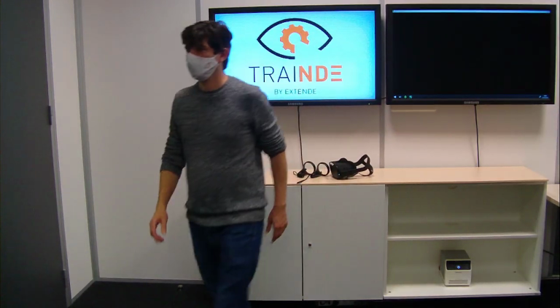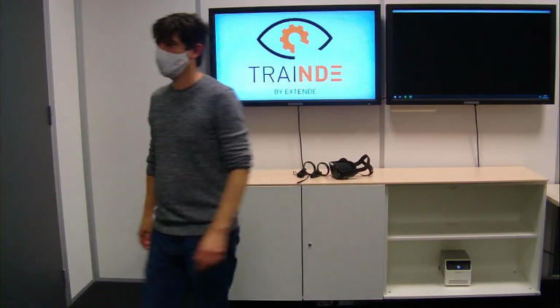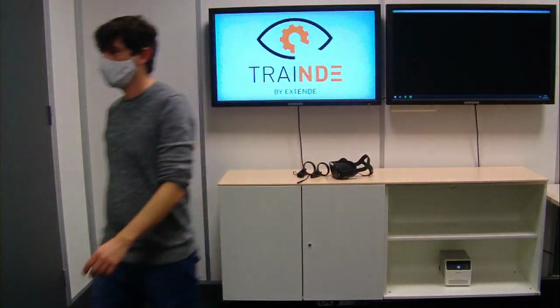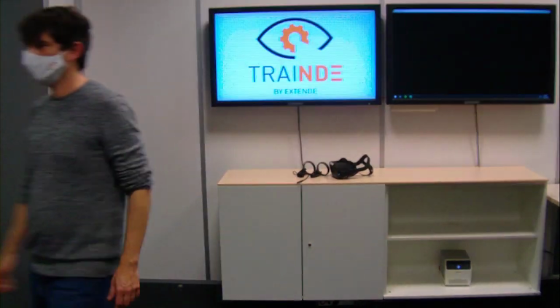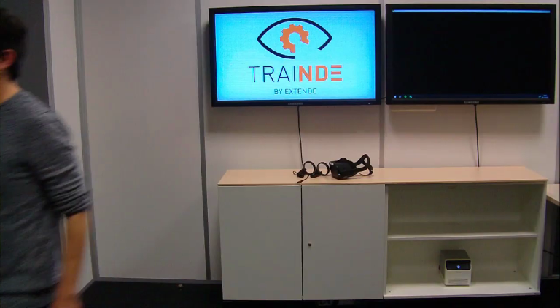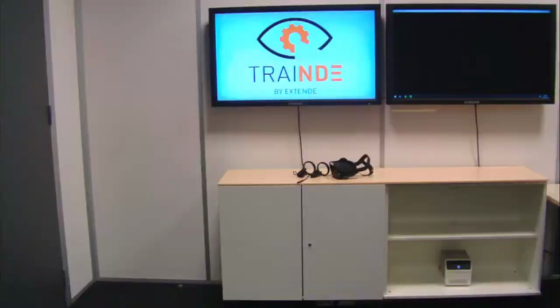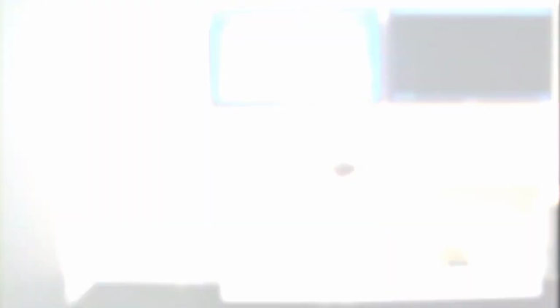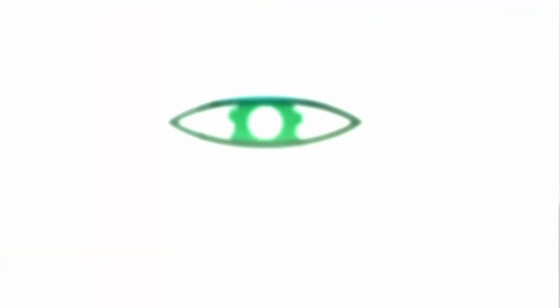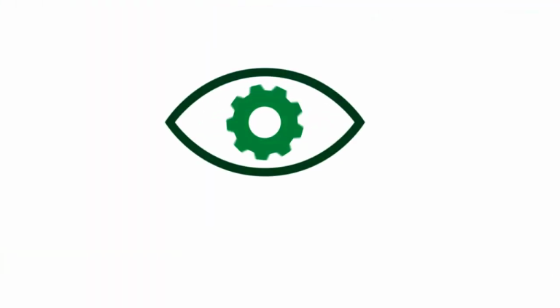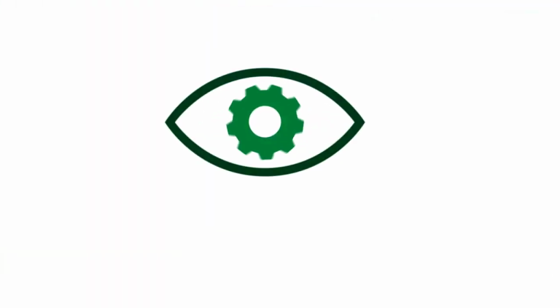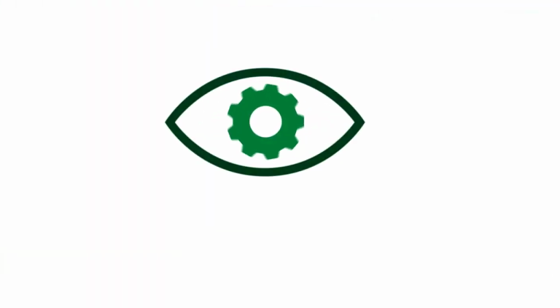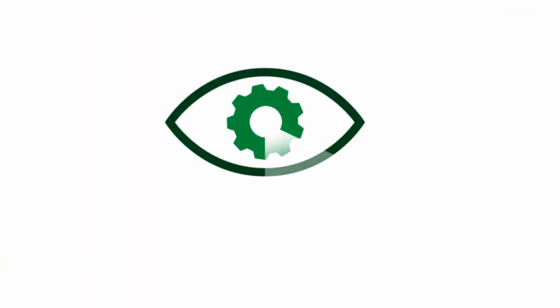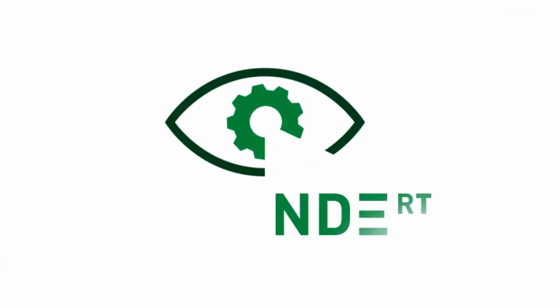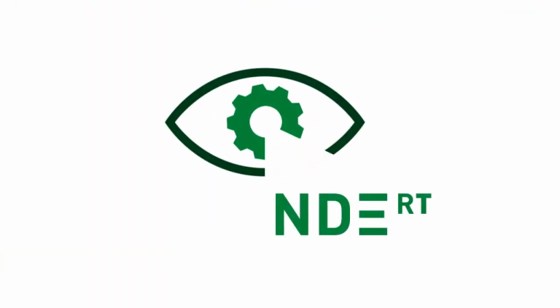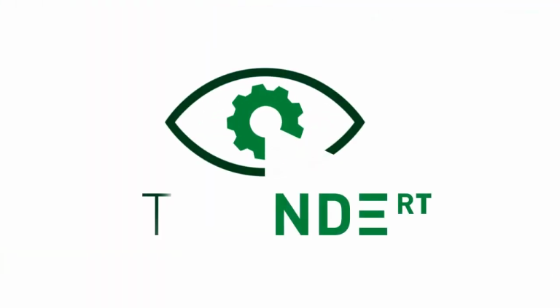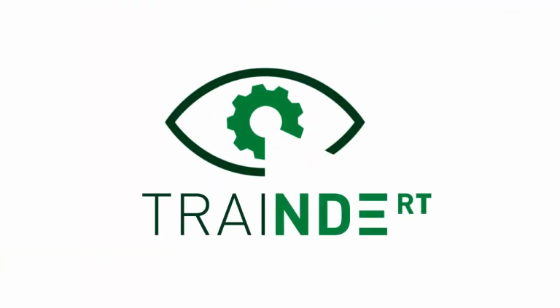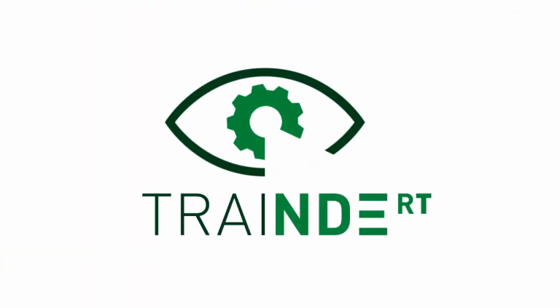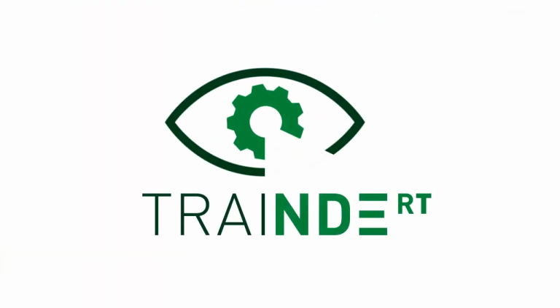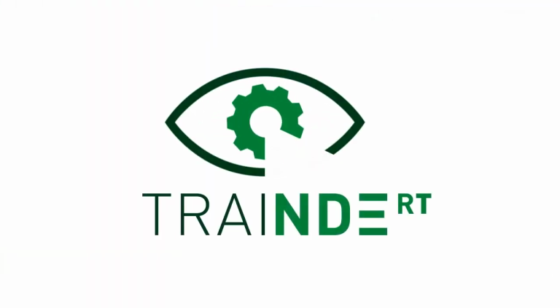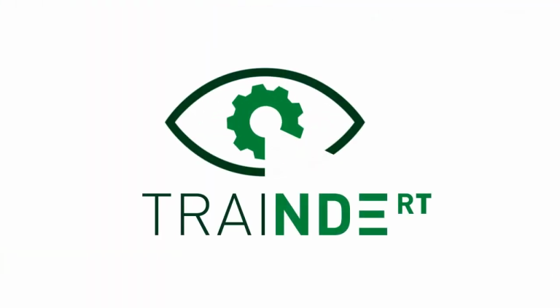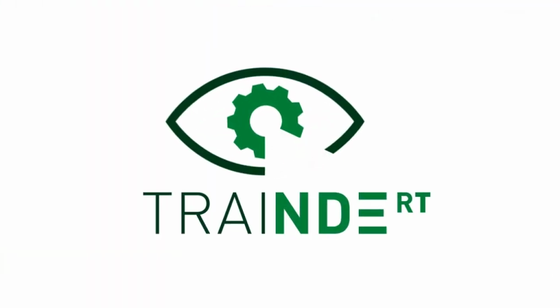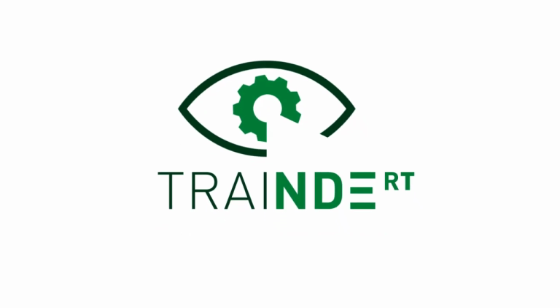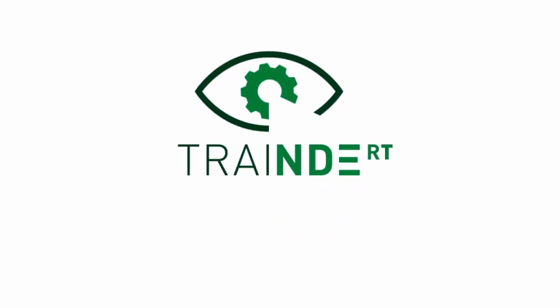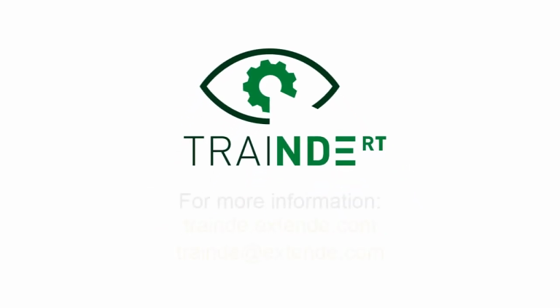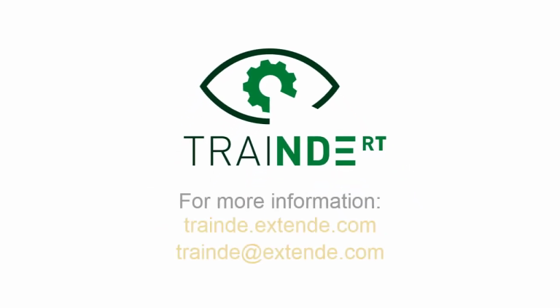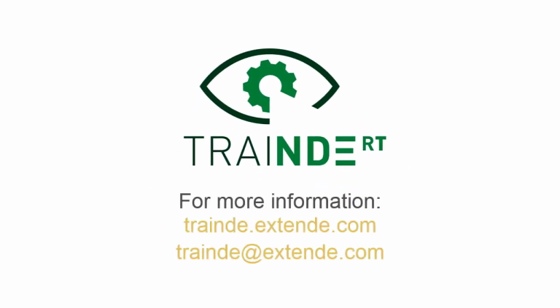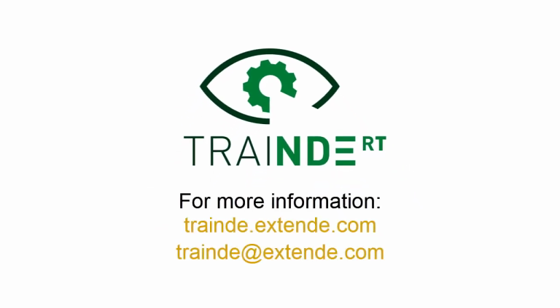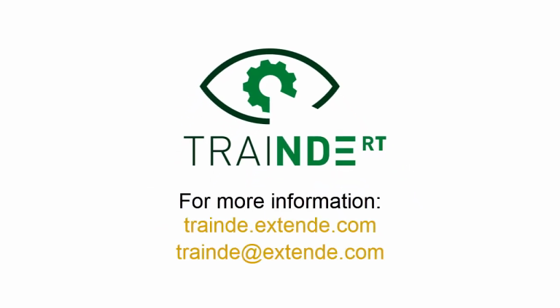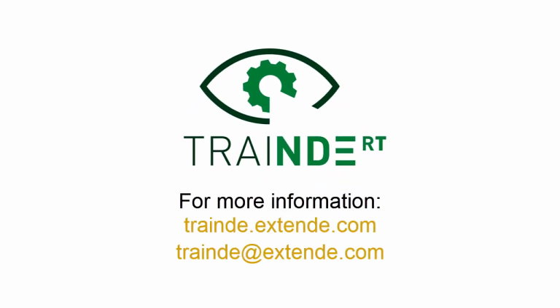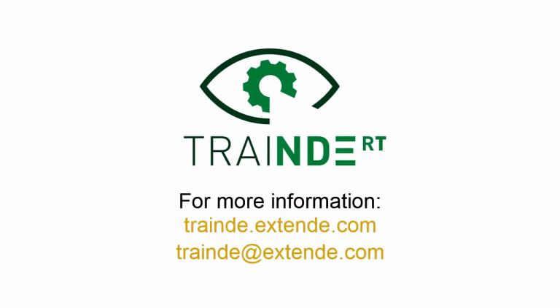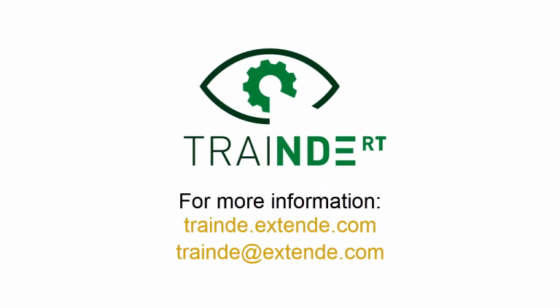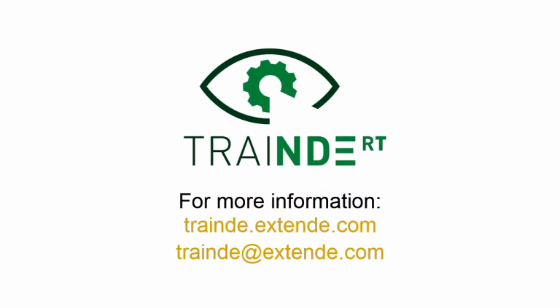Thank you for watching this video. If you need further information, please visit our website at www.traind.extend.com or contact us there.